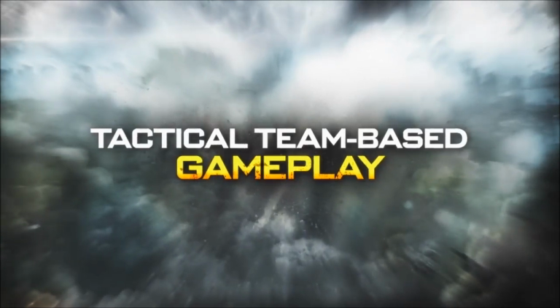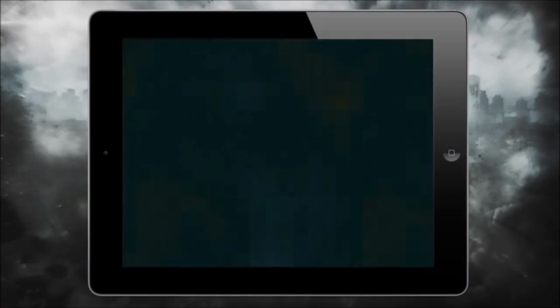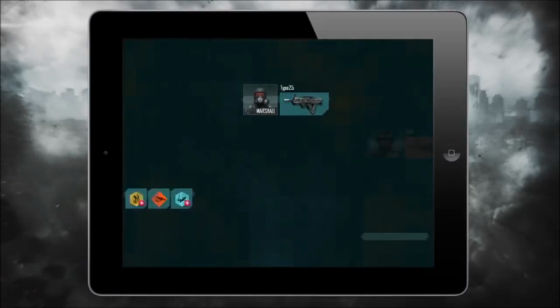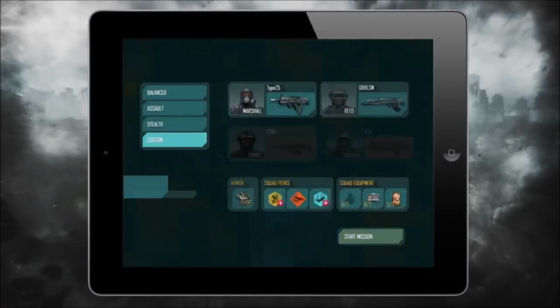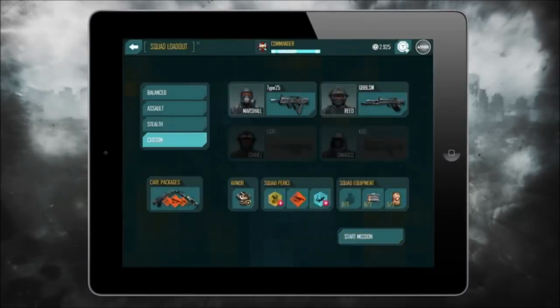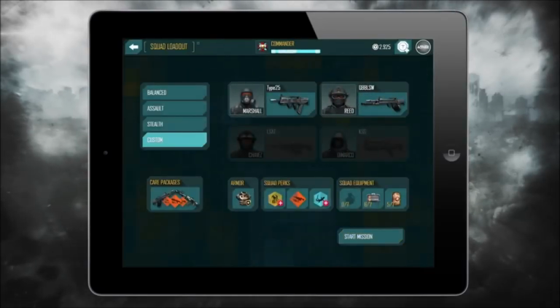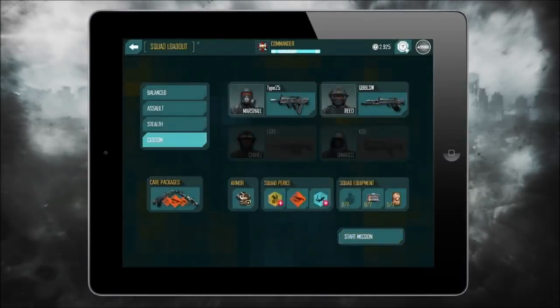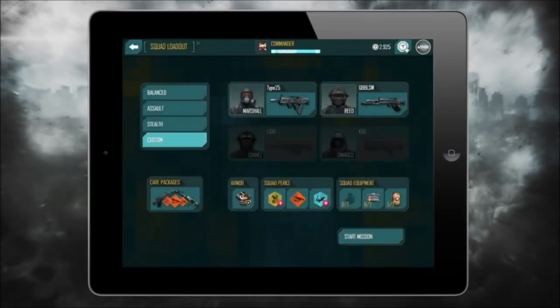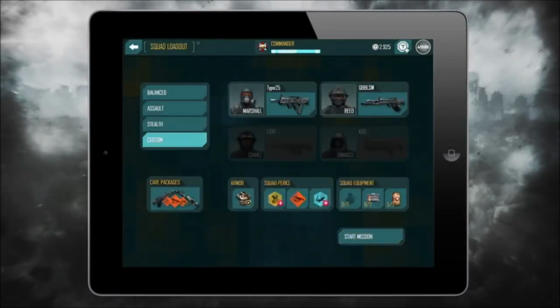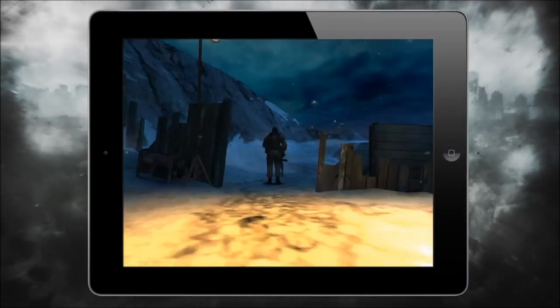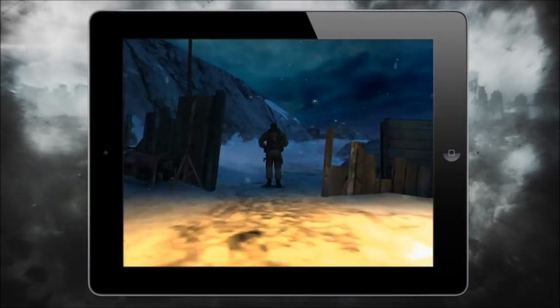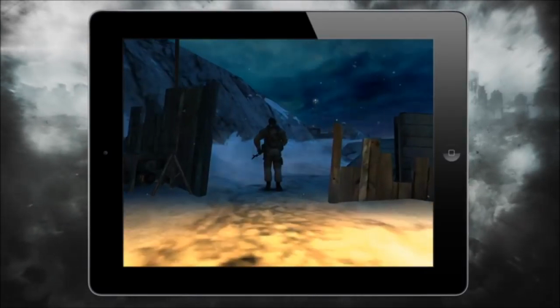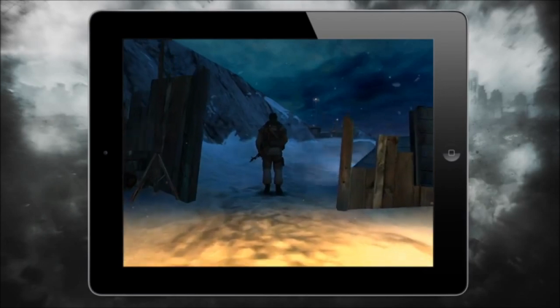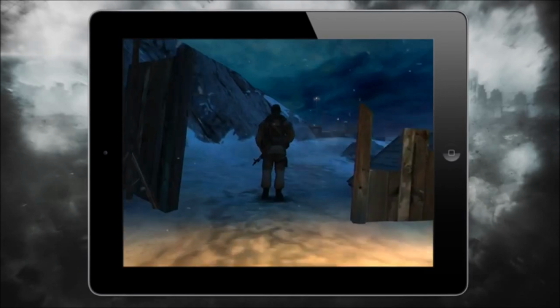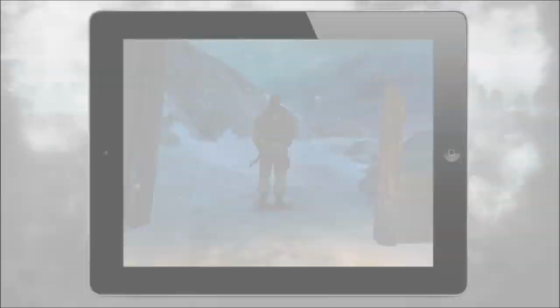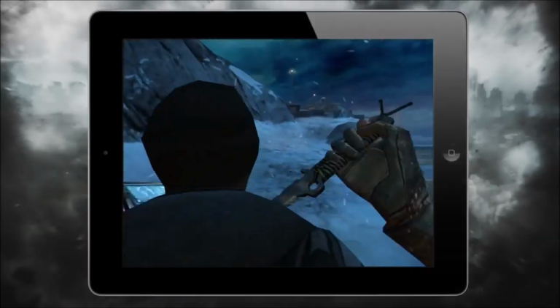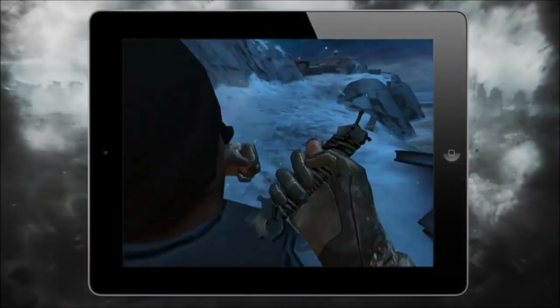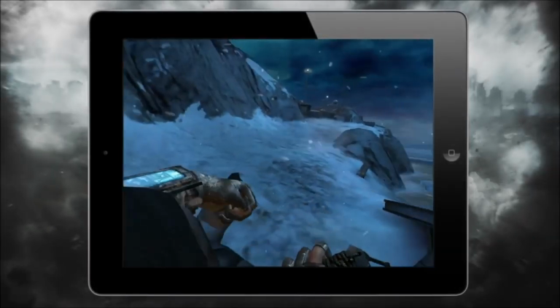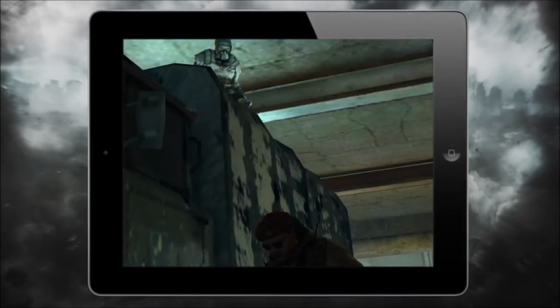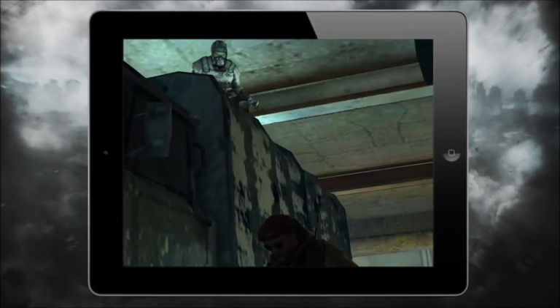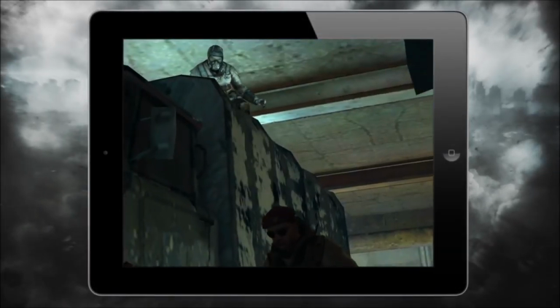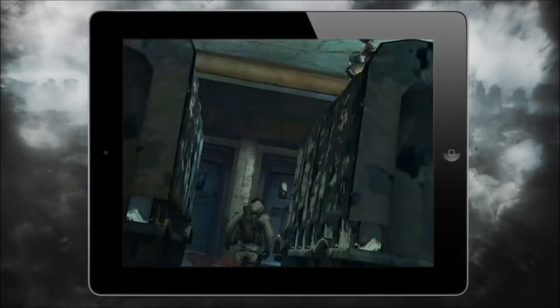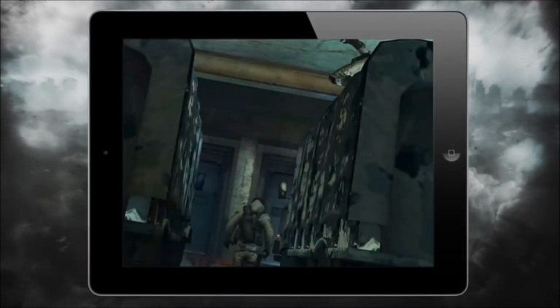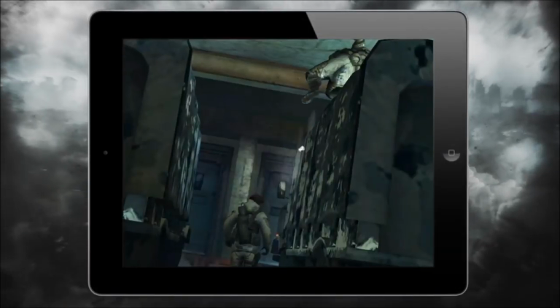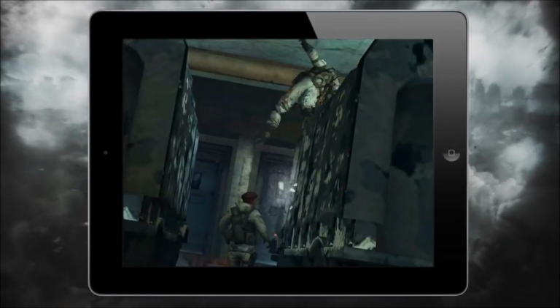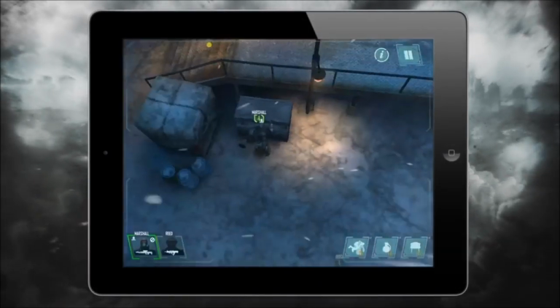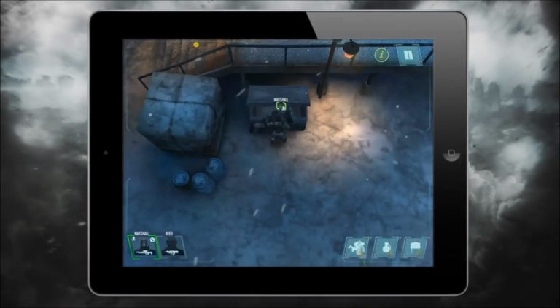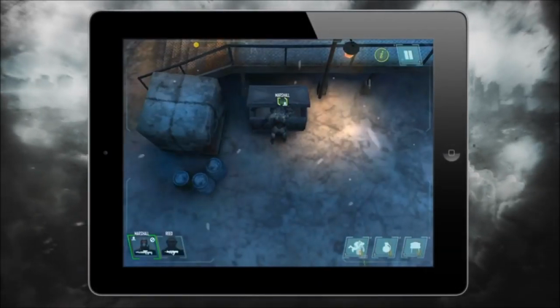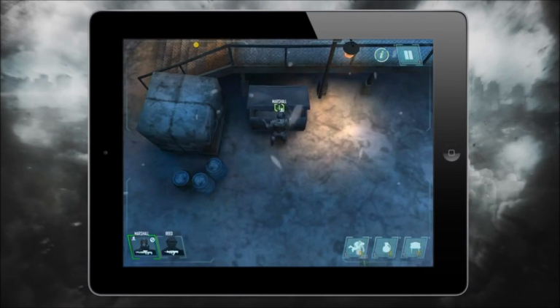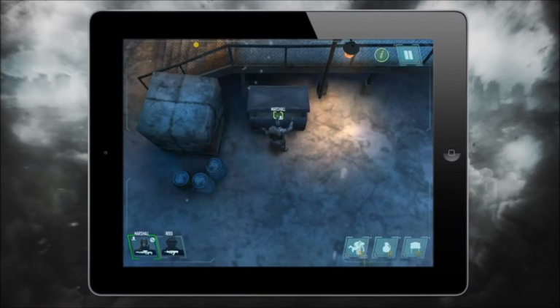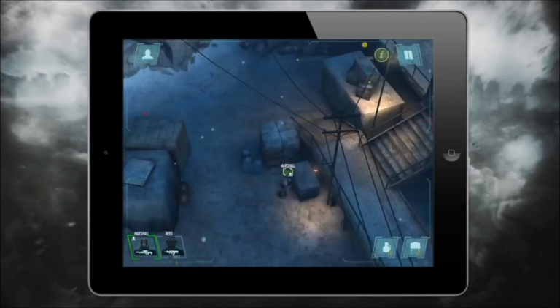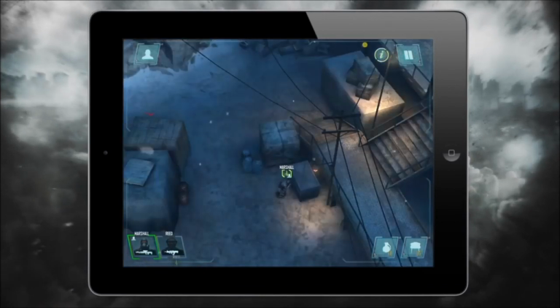The squad gameplay allows you to control individual units. You can order them to stealth kill enemies, you can order them to hide. You can have a guy stab an enemy, pick him up, and hide him in a locker.